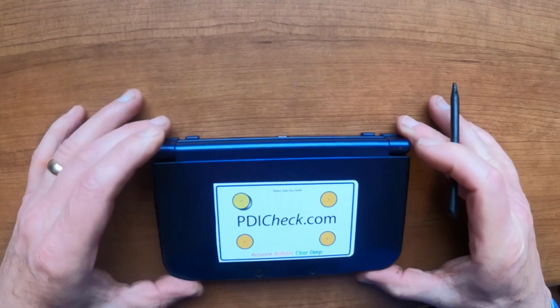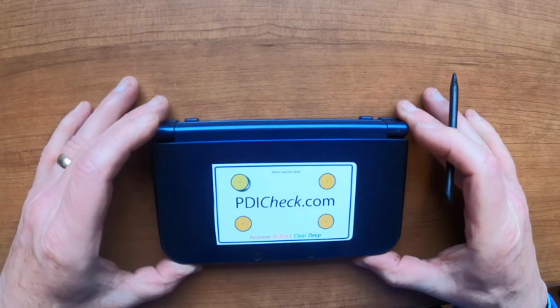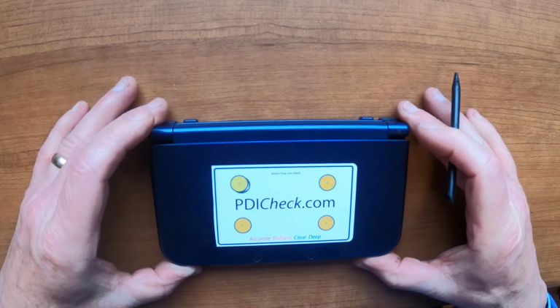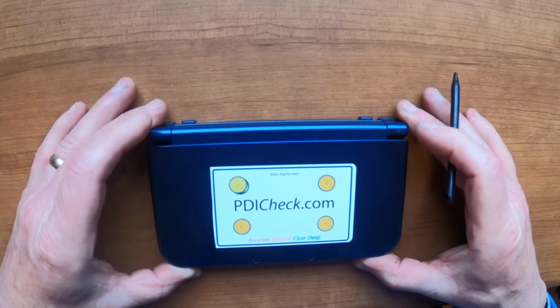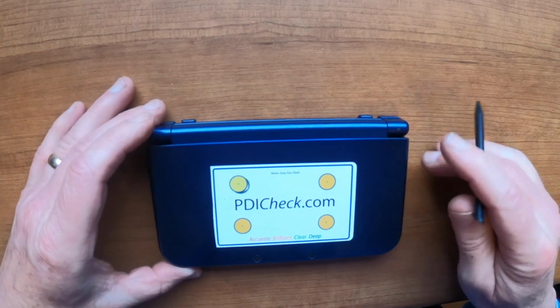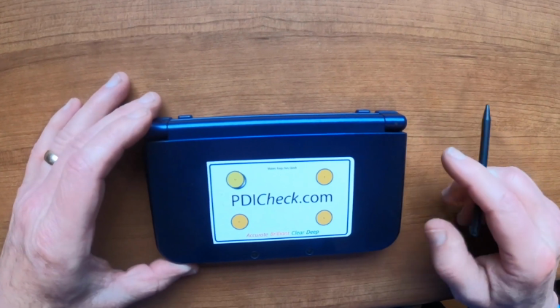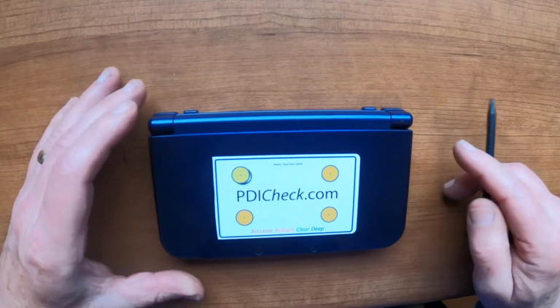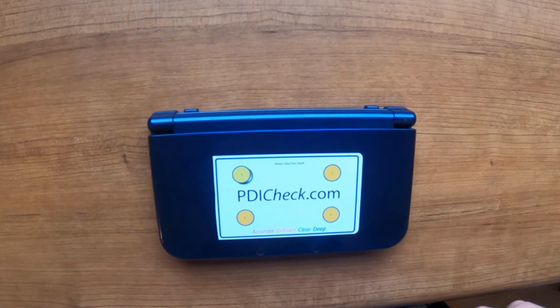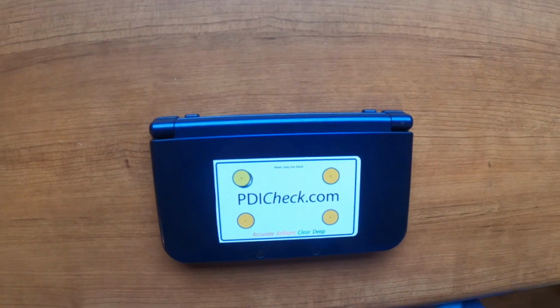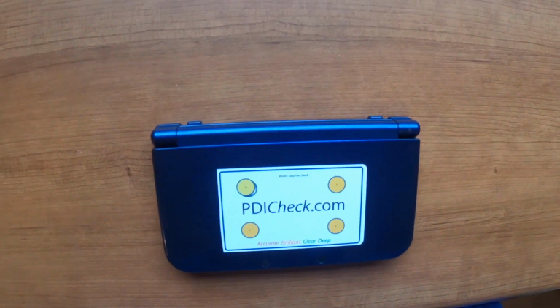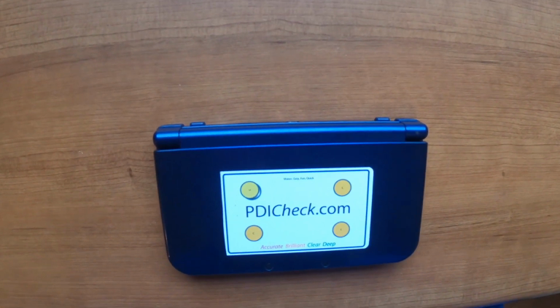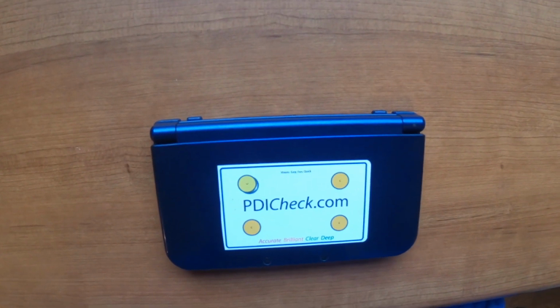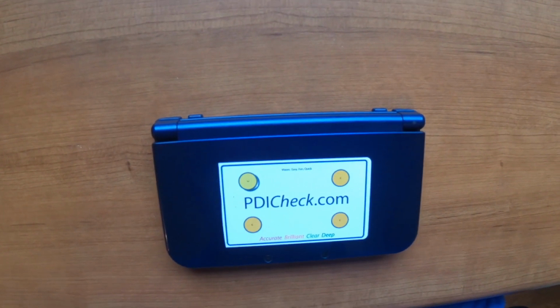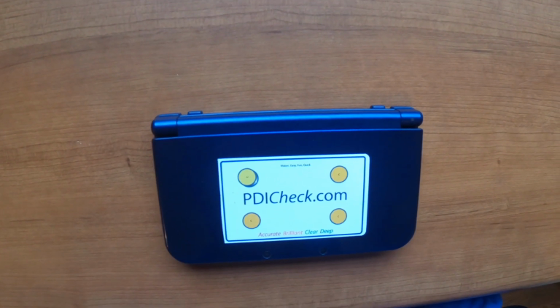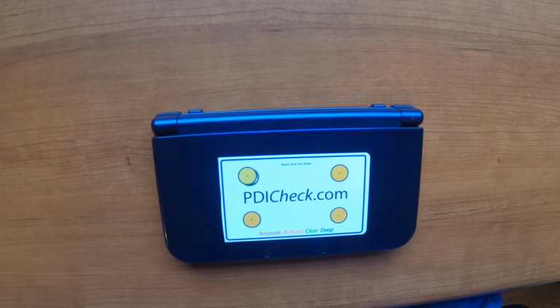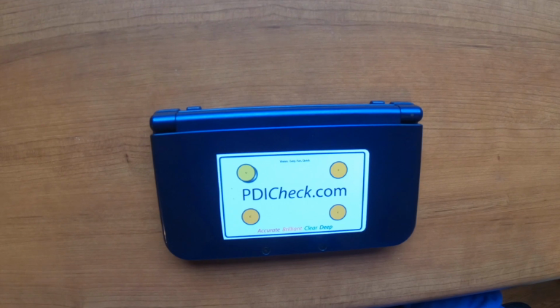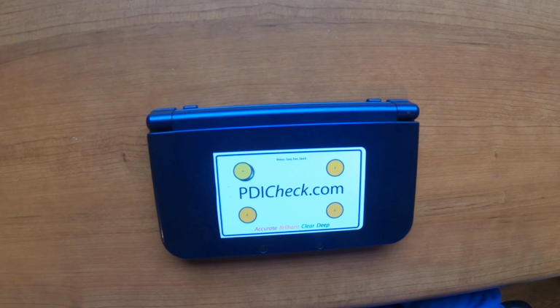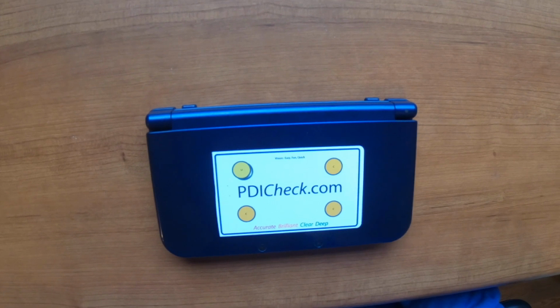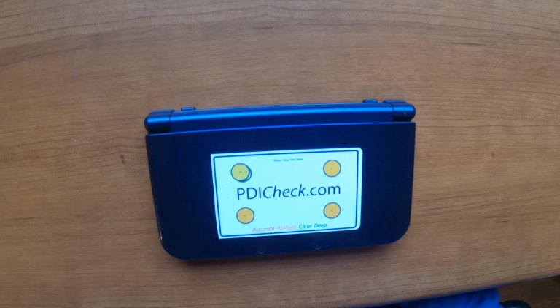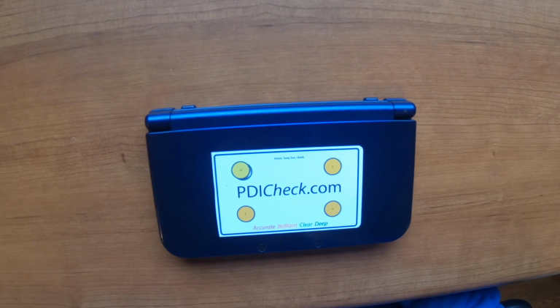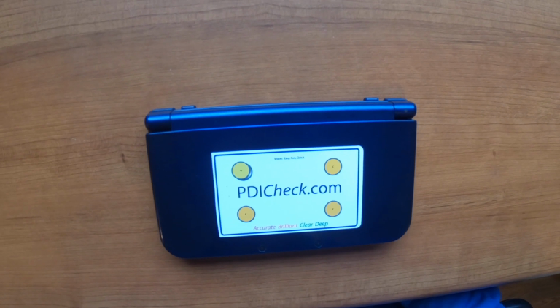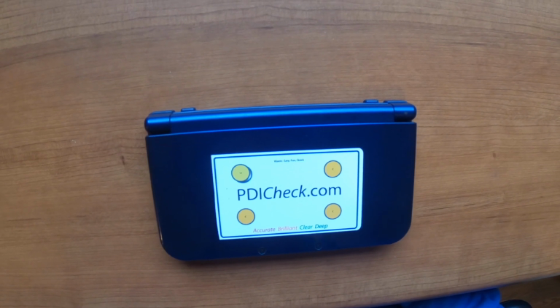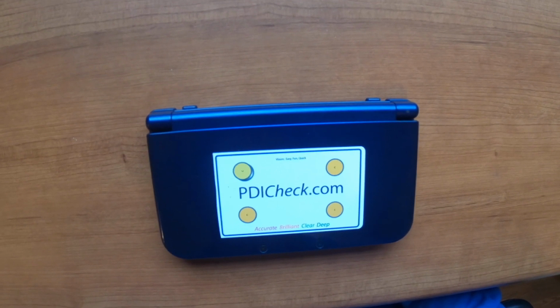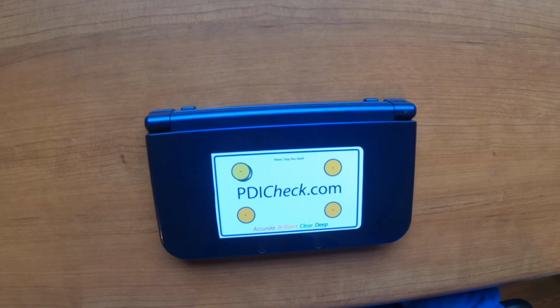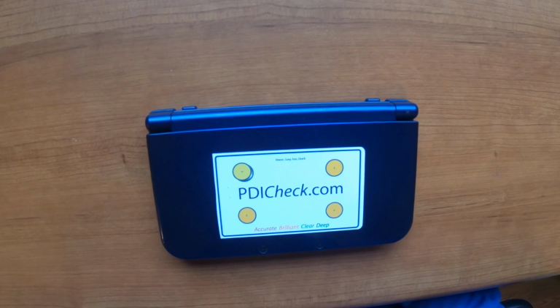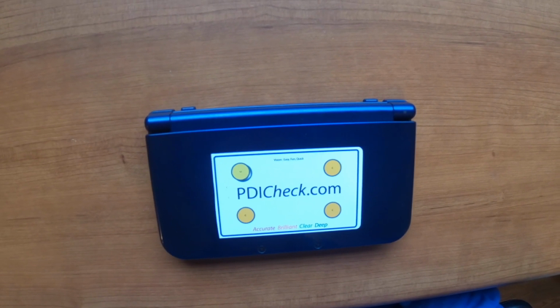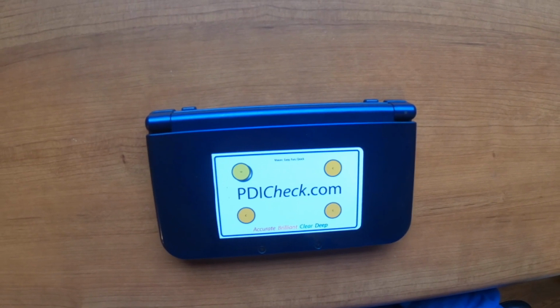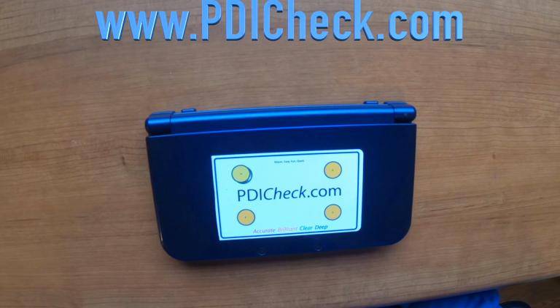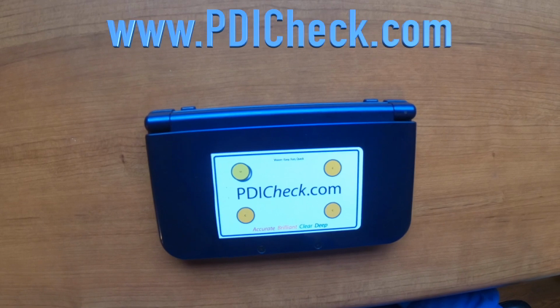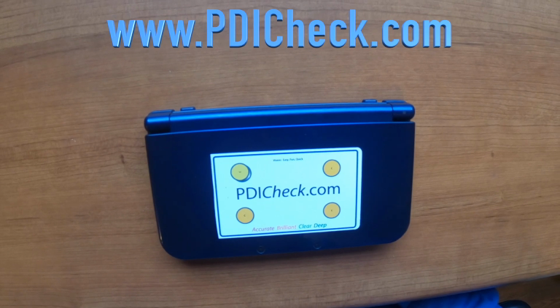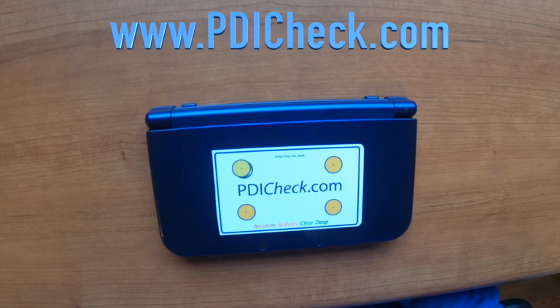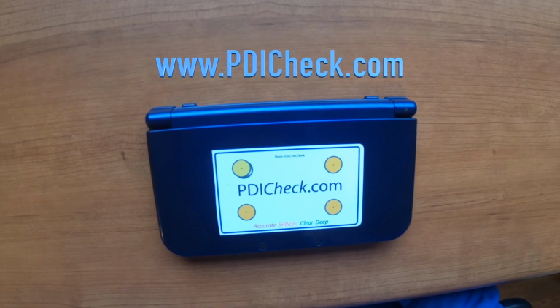This is PDI check — quick, fun, and valid testing of near visual acuity, stereo, and color on the Nintendo 3DS platform.